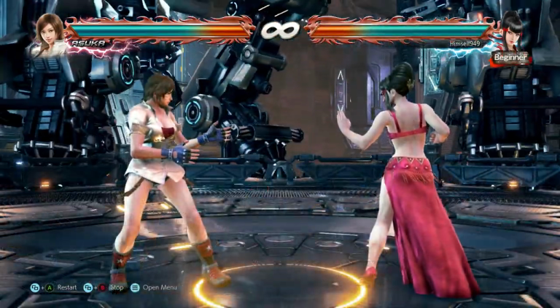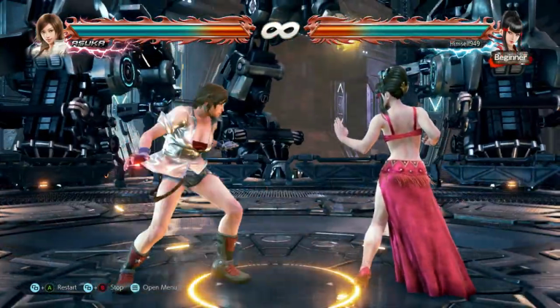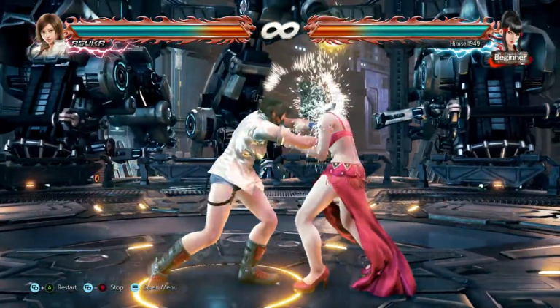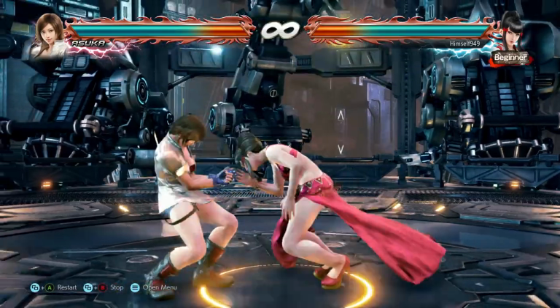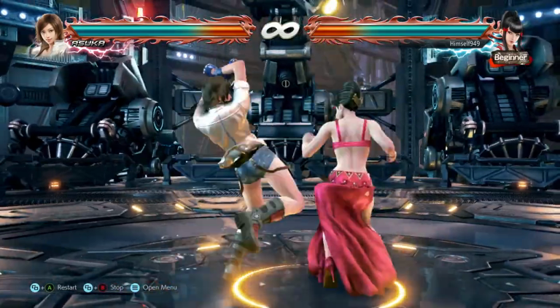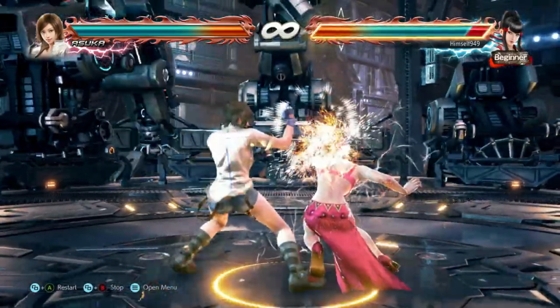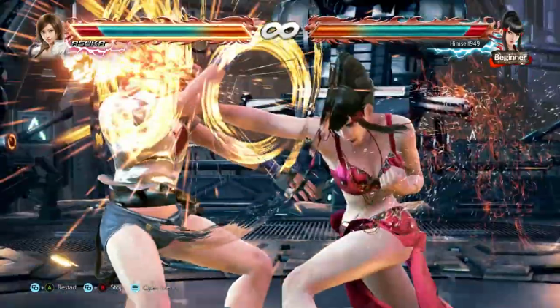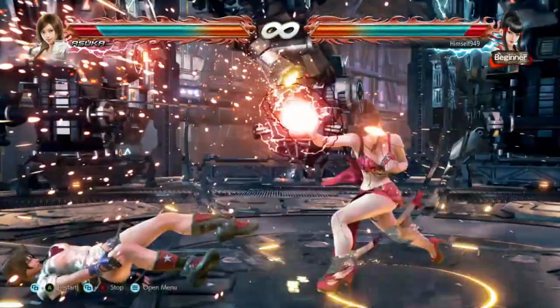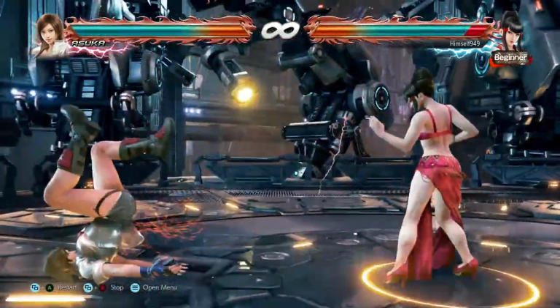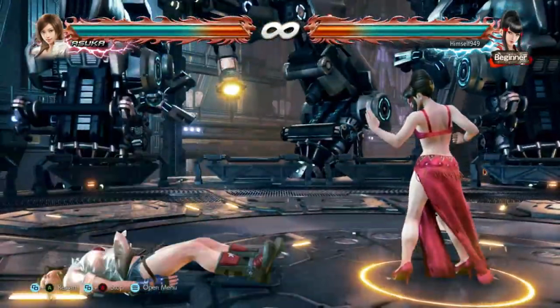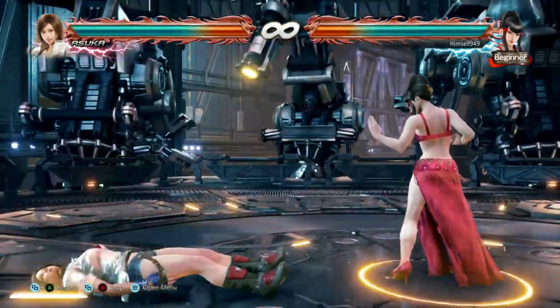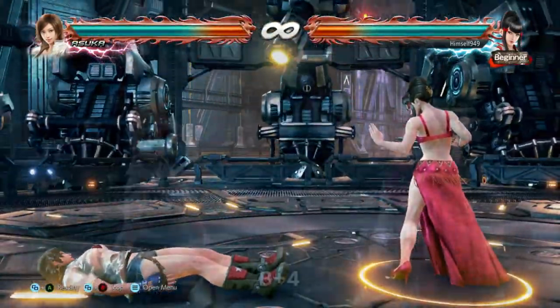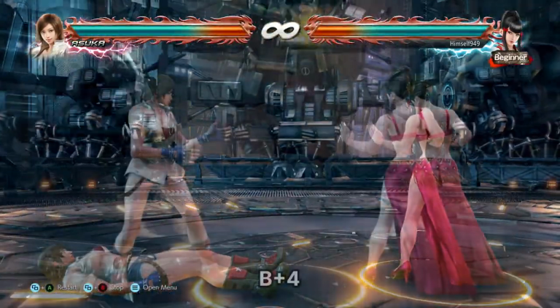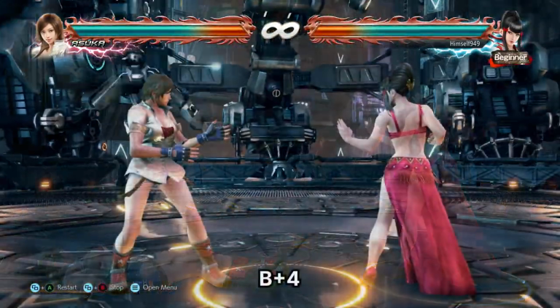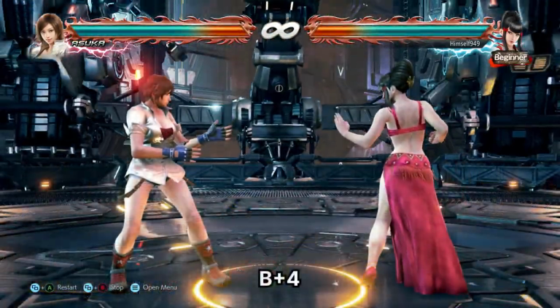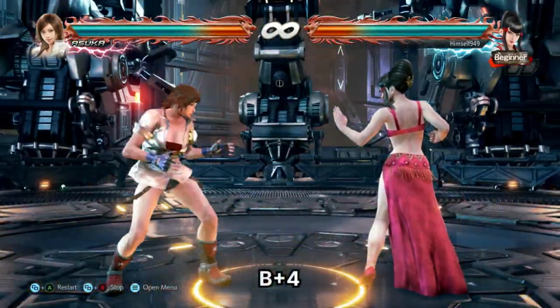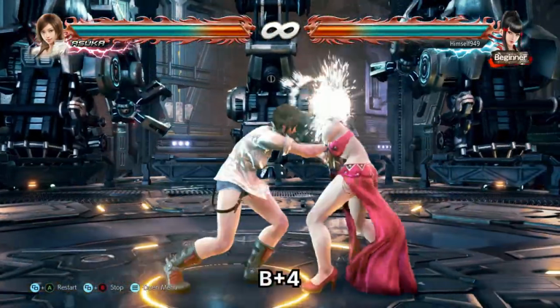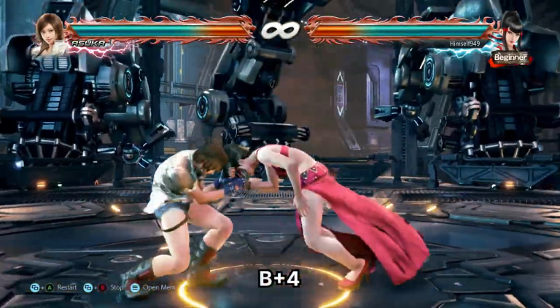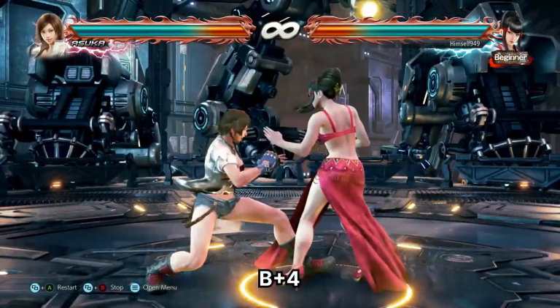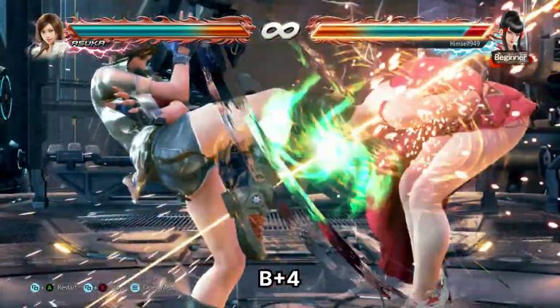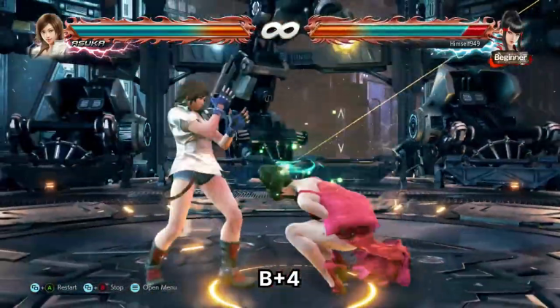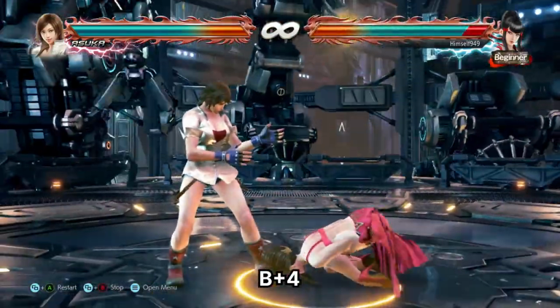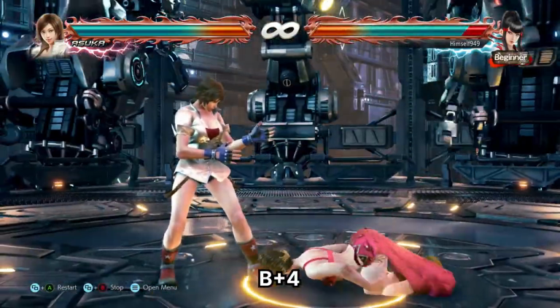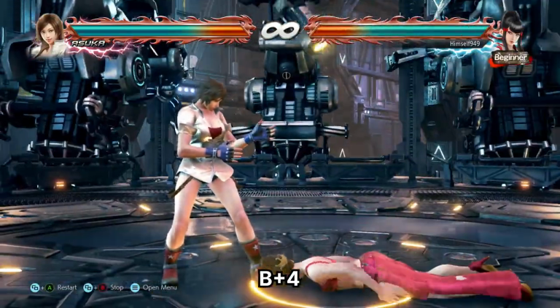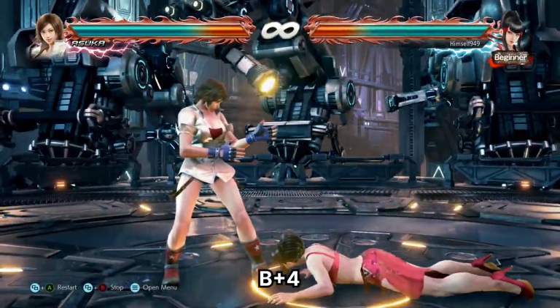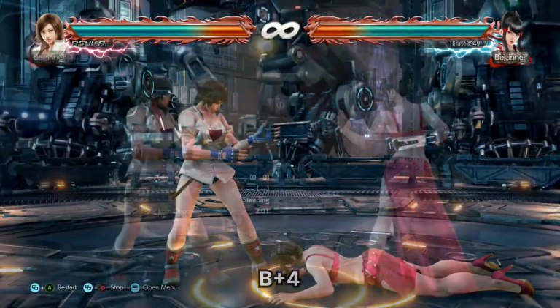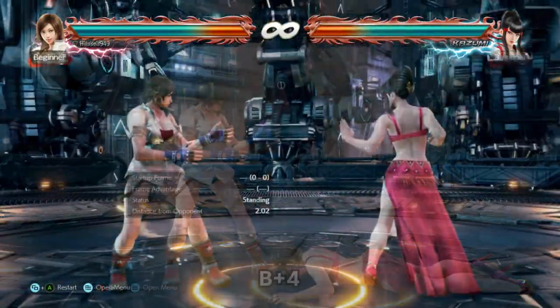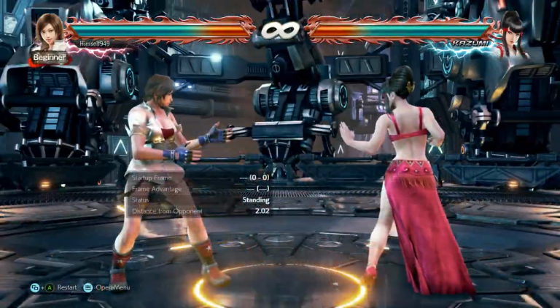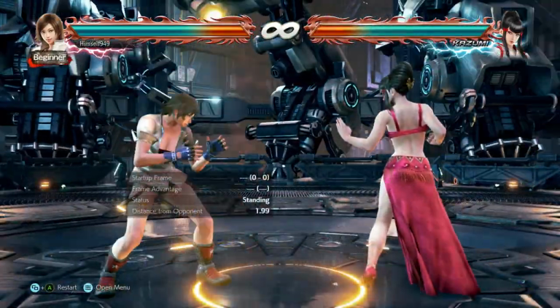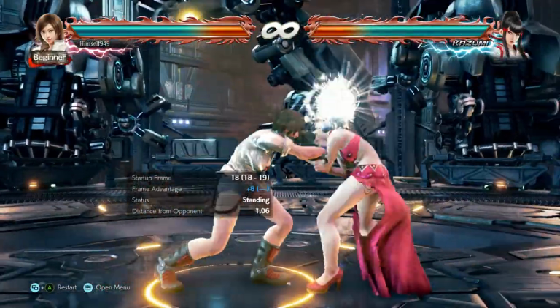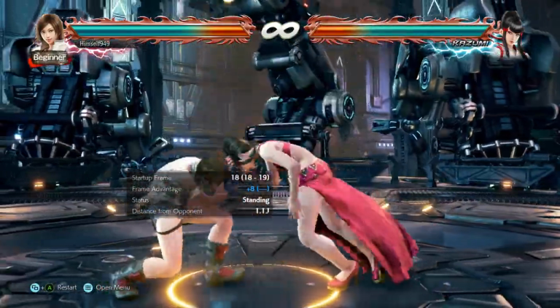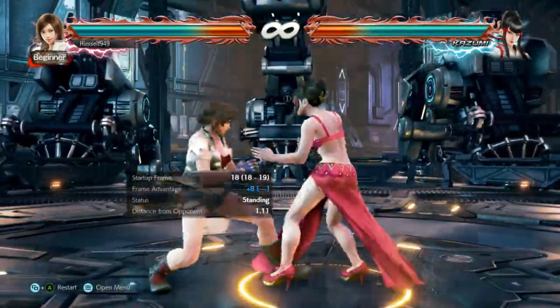Unfortunately power crushers can beat D2, but to cover that, we have back 4. This is safe, launches on counter-hit, and hits side steppers. It's also a knee, so reversals won't work either.